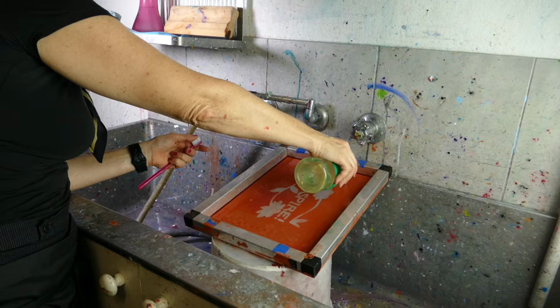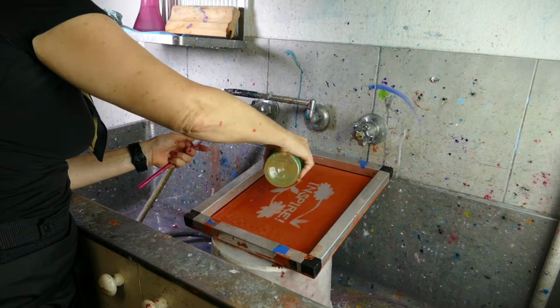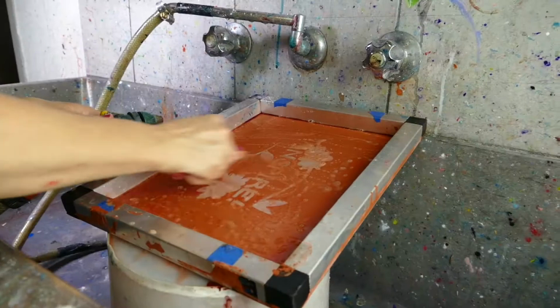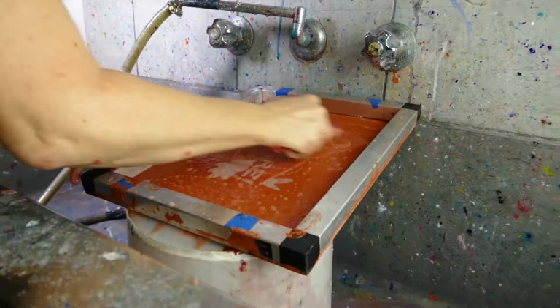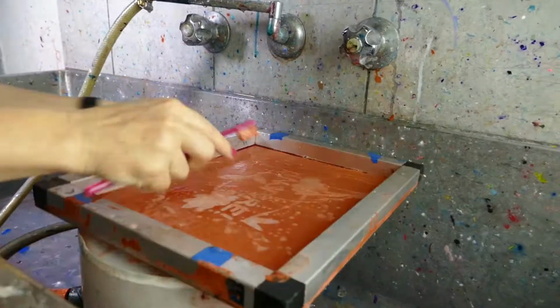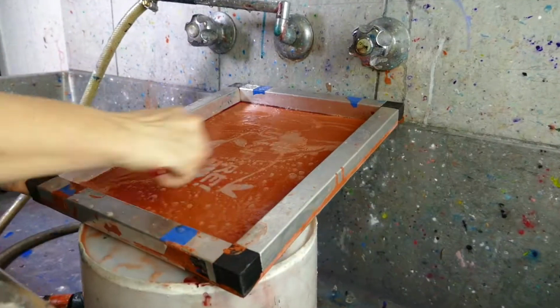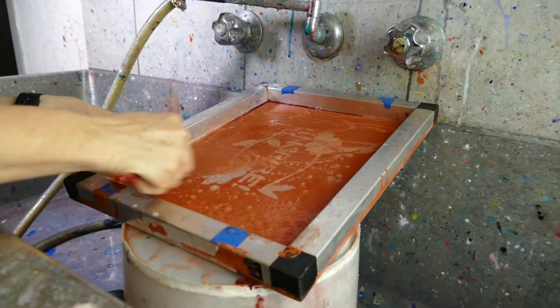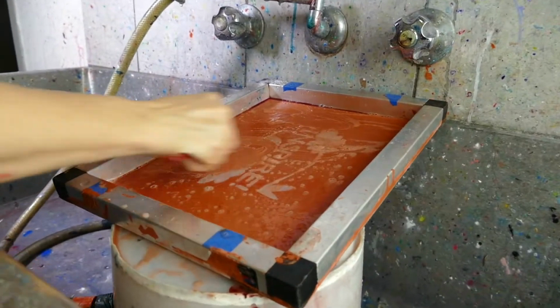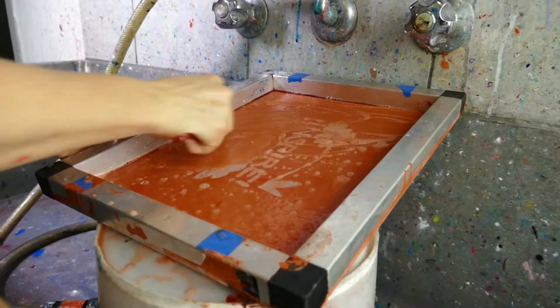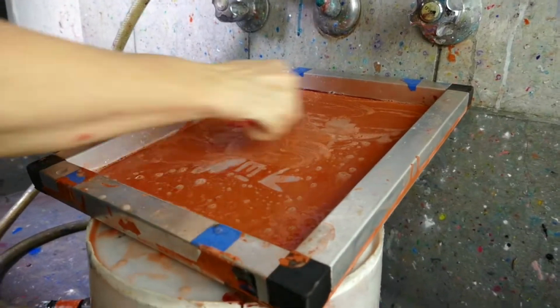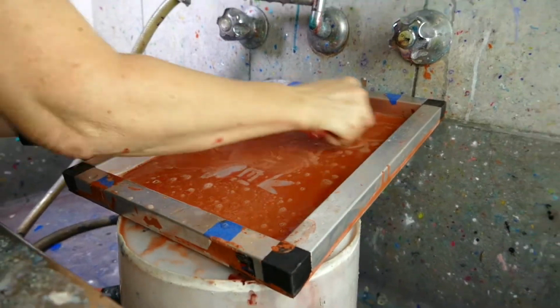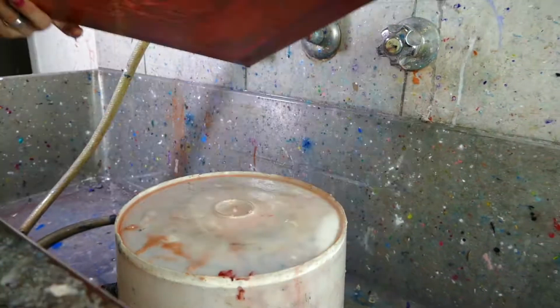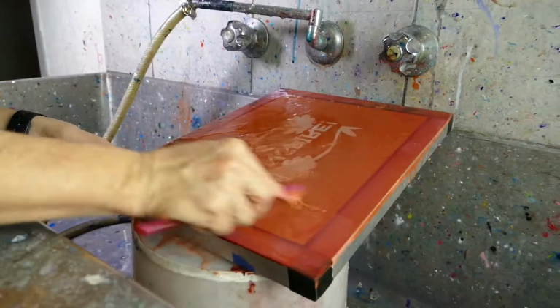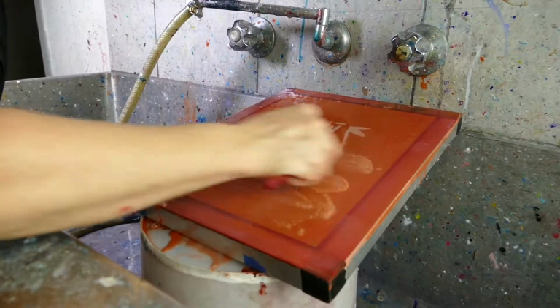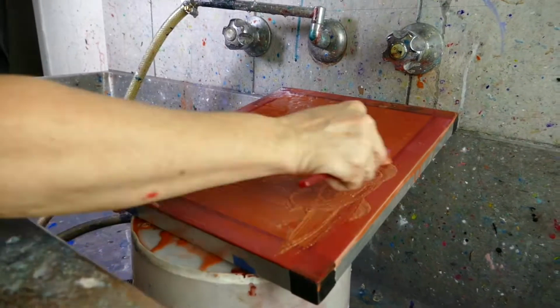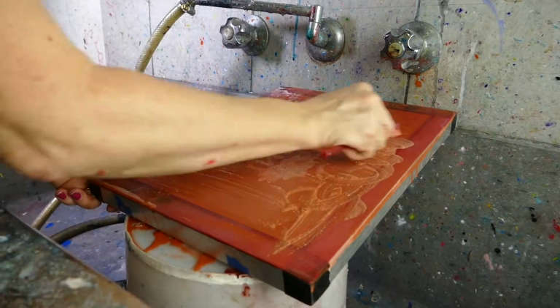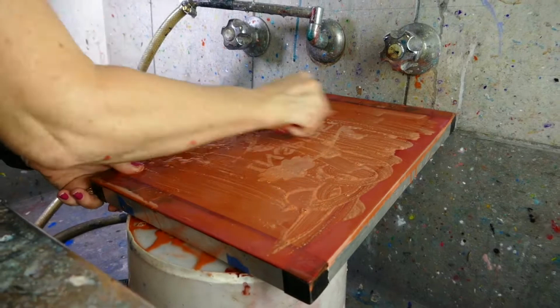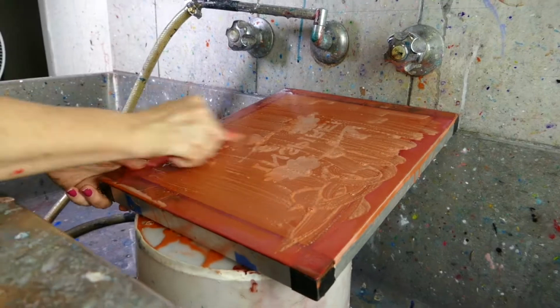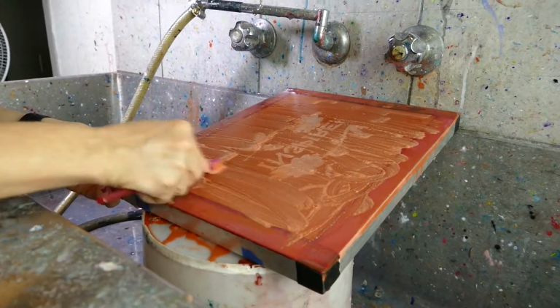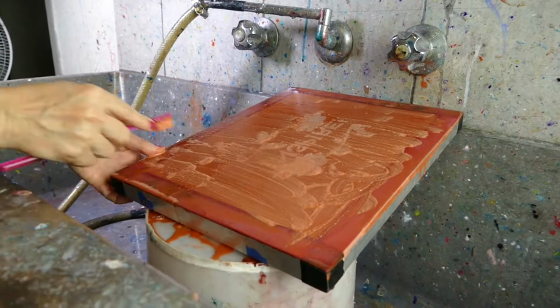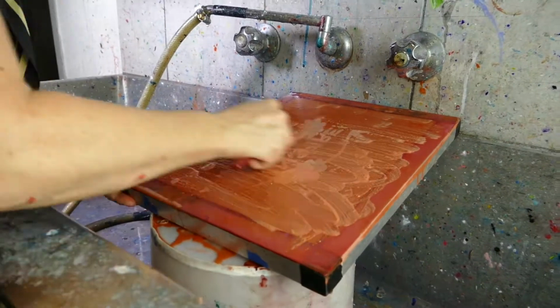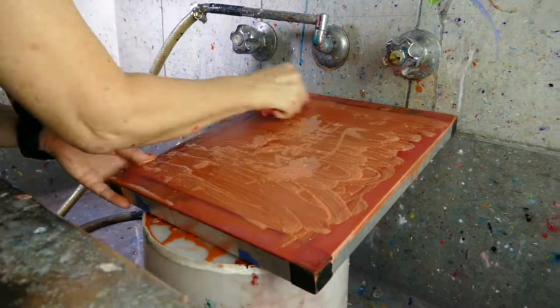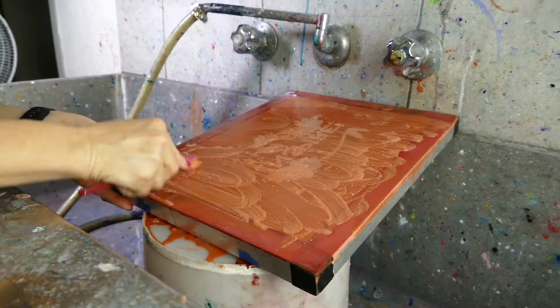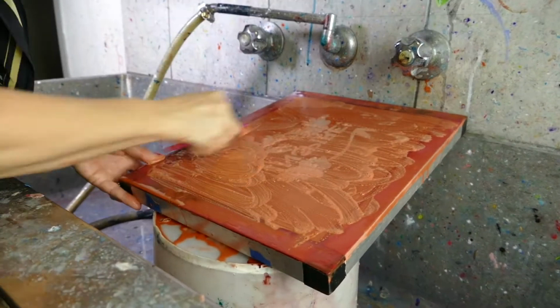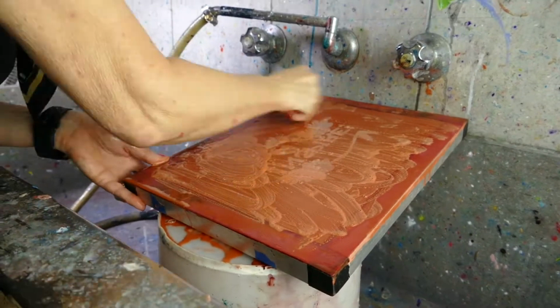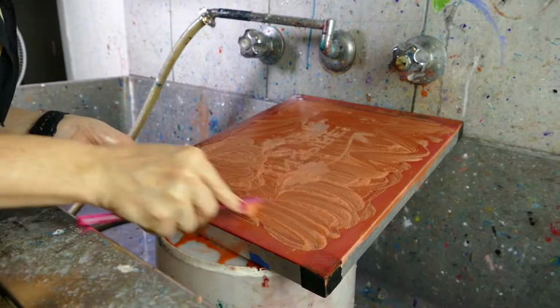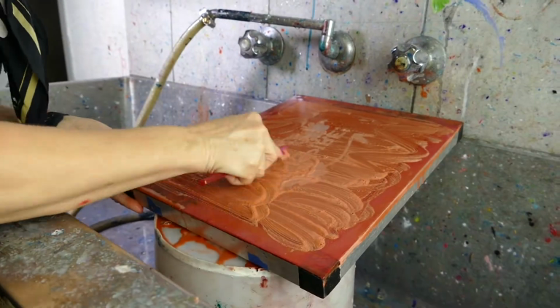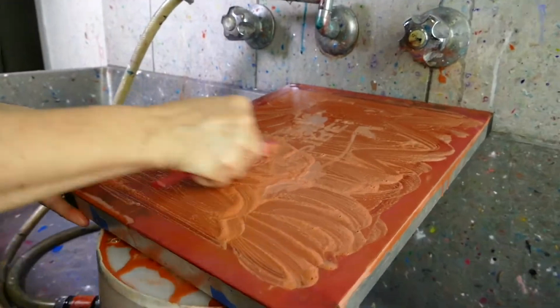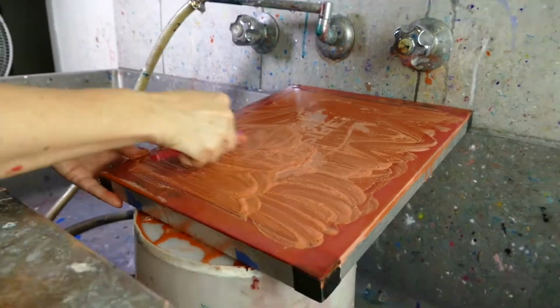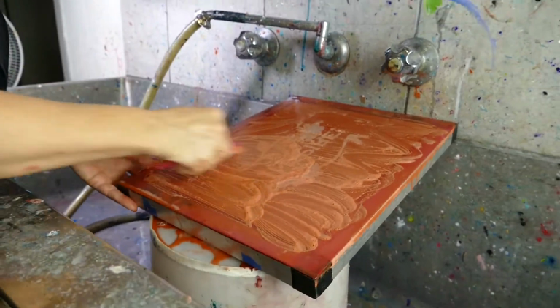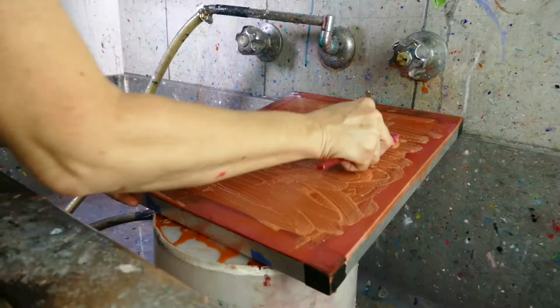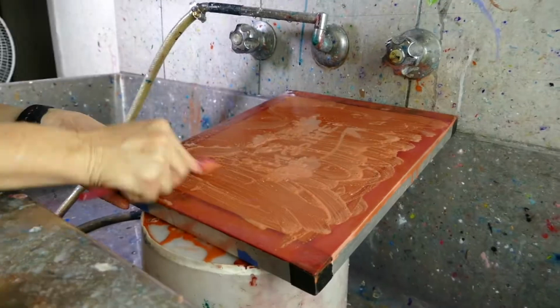When you've finished with your design, it's very easy to remove with the Derivan screen cleaner. What you do is apply it to the screen with some water and soap it up.